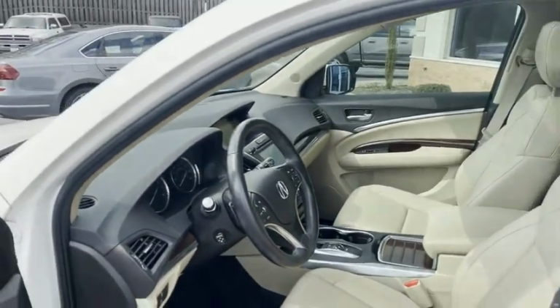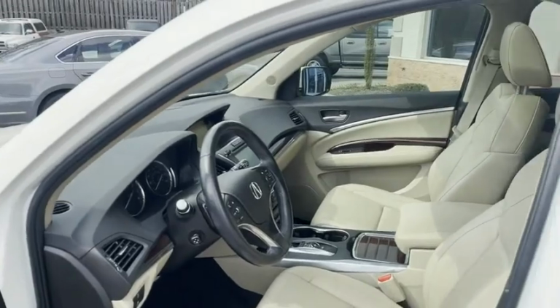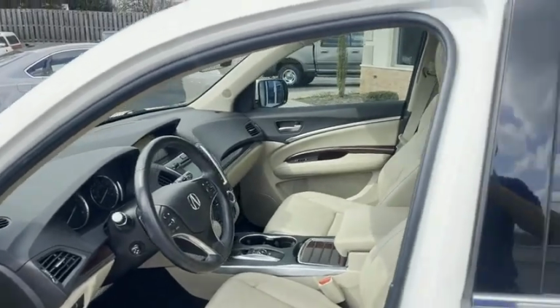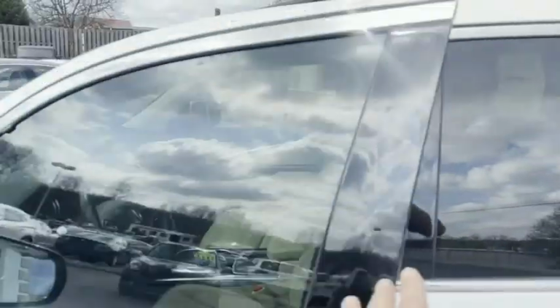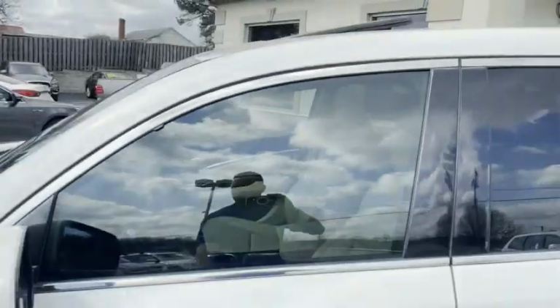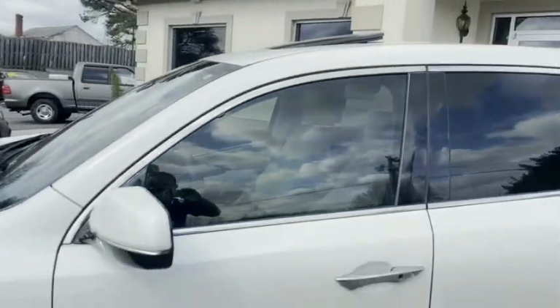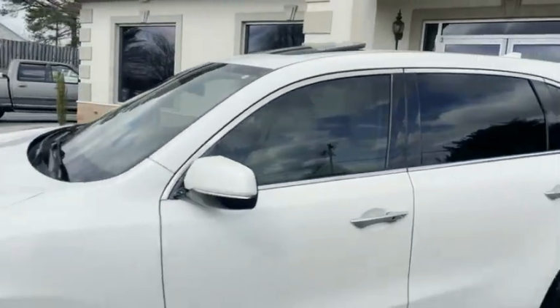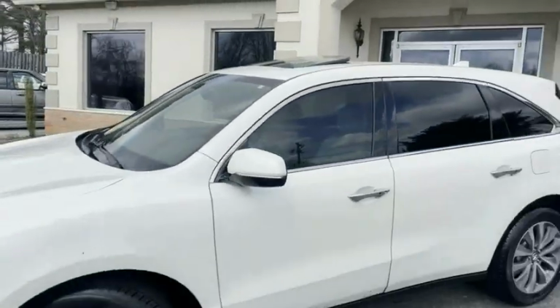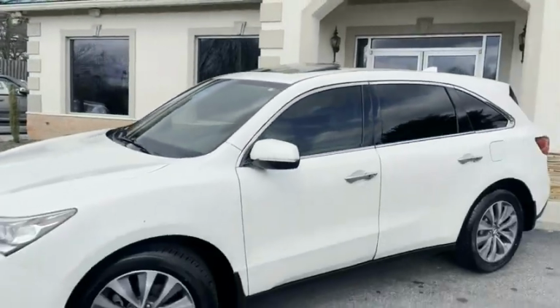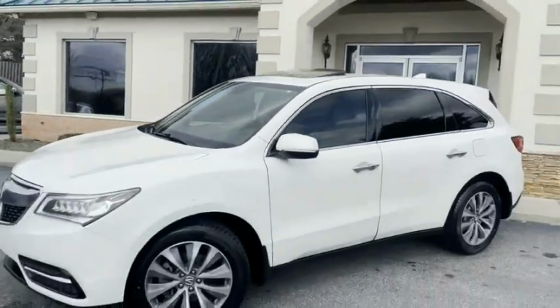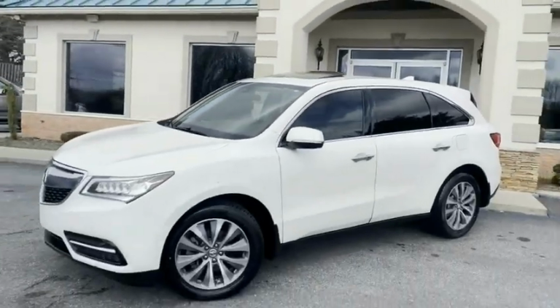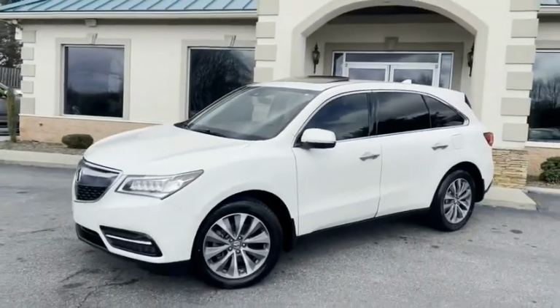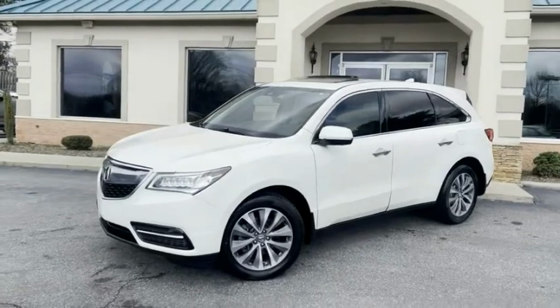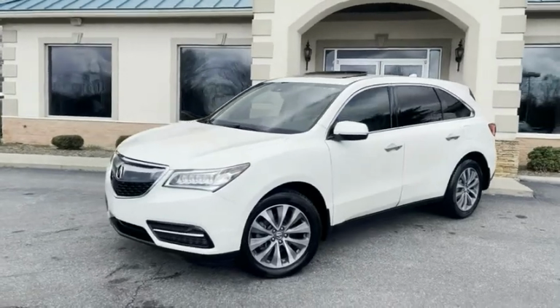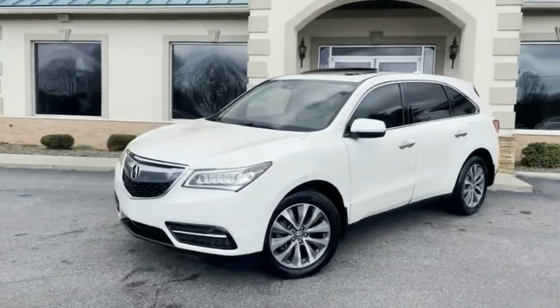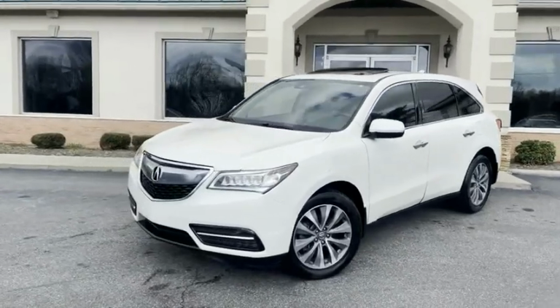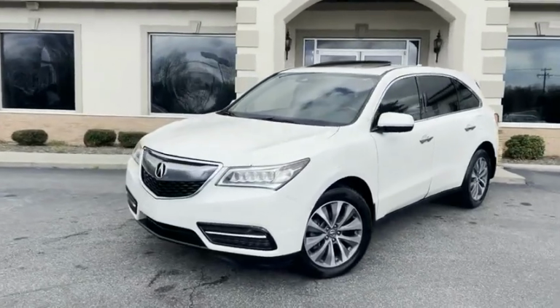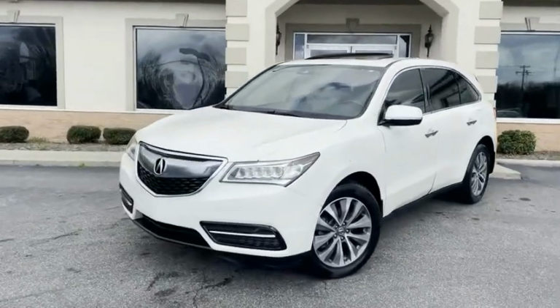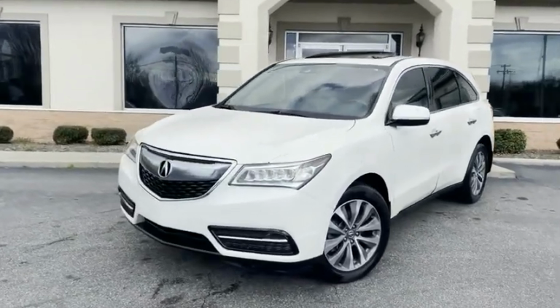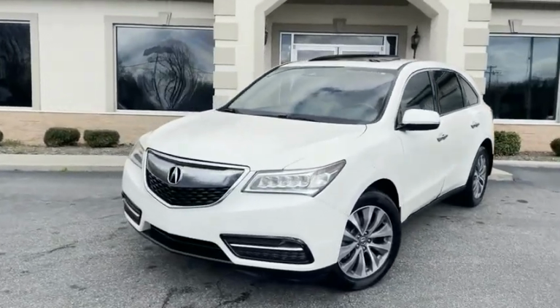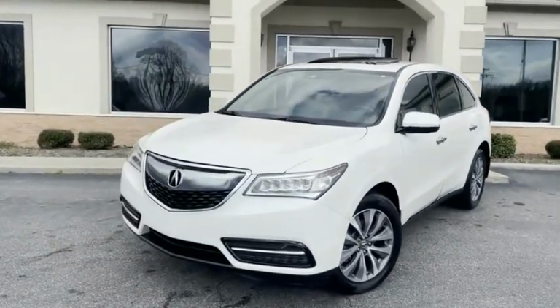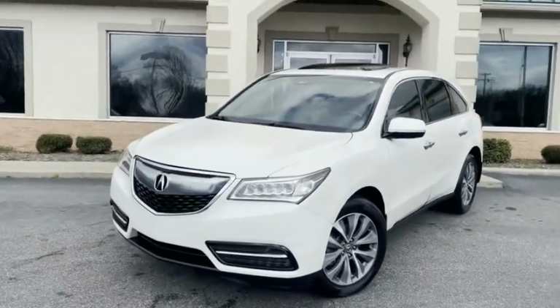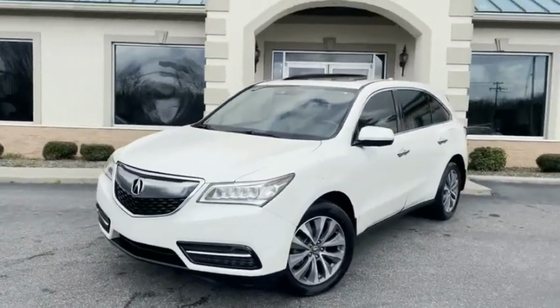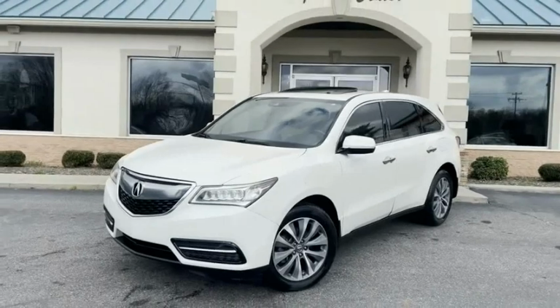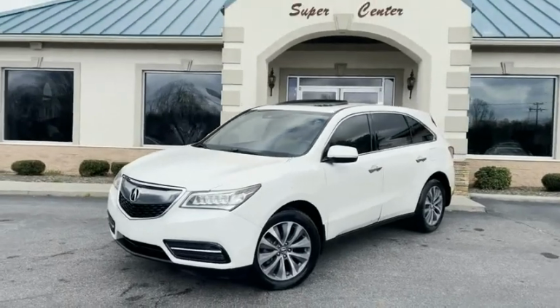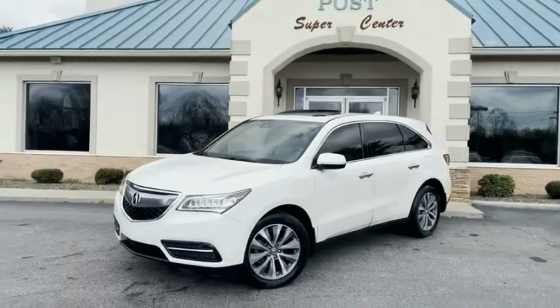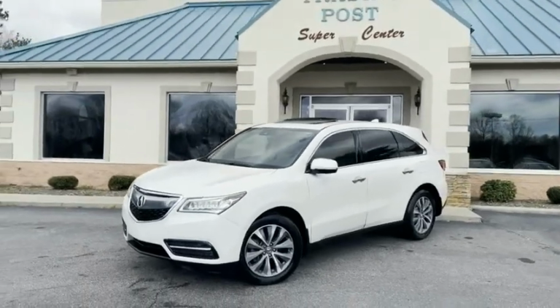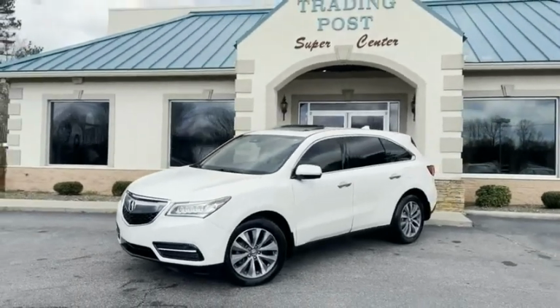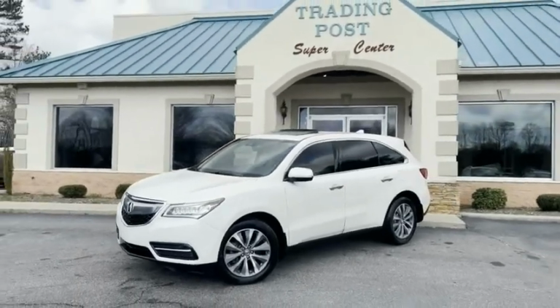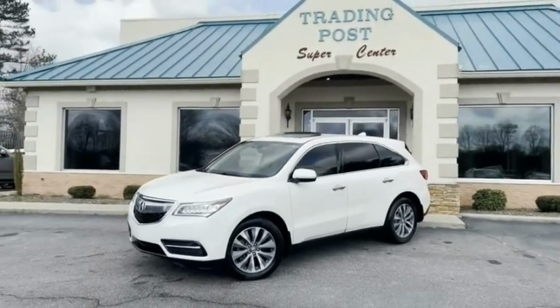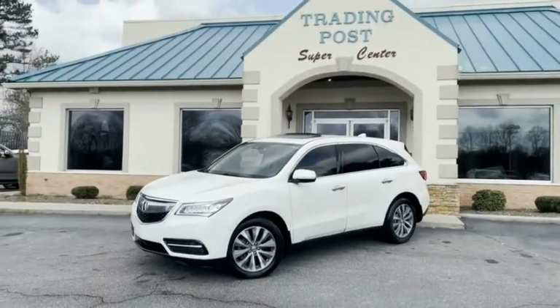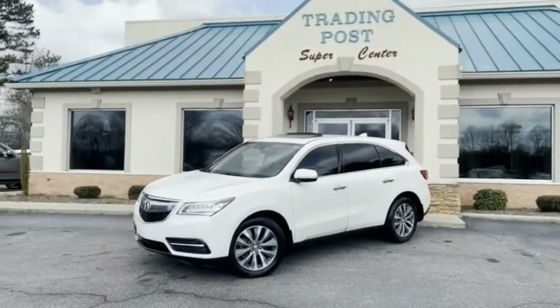No option left off when they ordered this thing. Call us today — I promise it's not going to last in this color combination and this like-new condition. 828-464-0600 or tradingpostcars.com. Call us before it's gone.